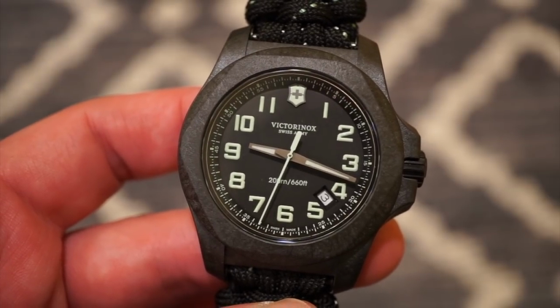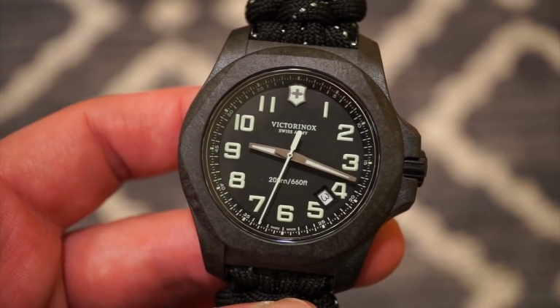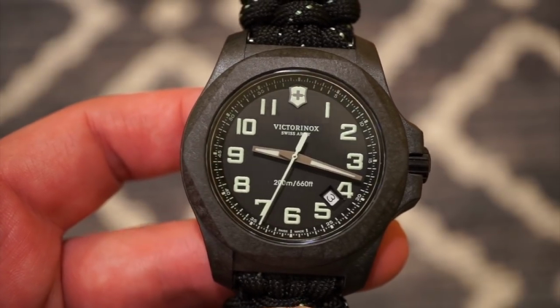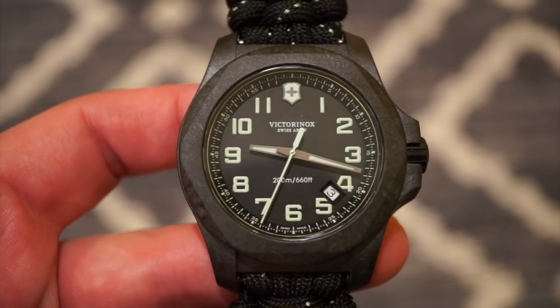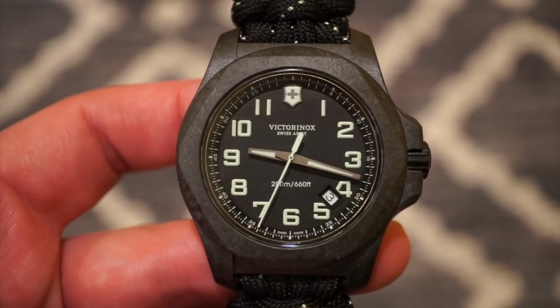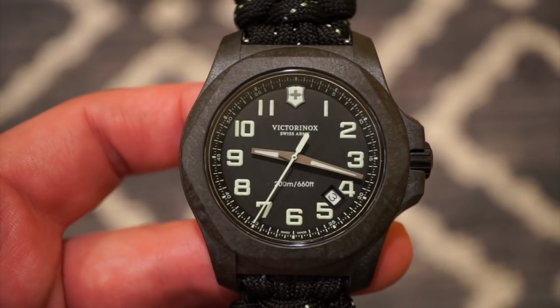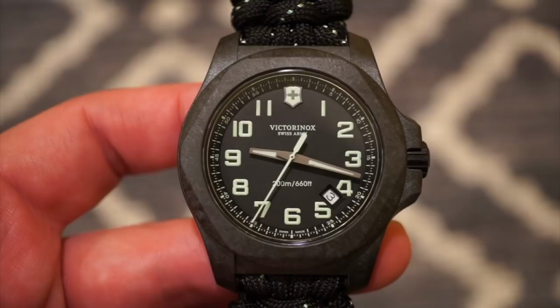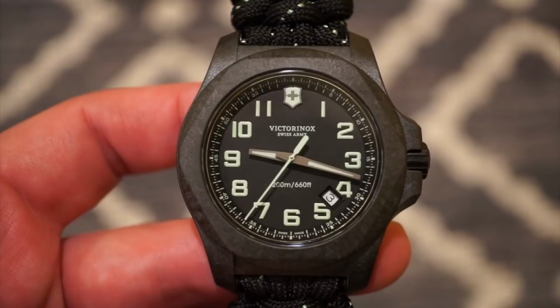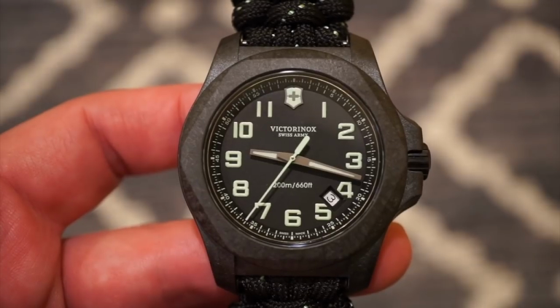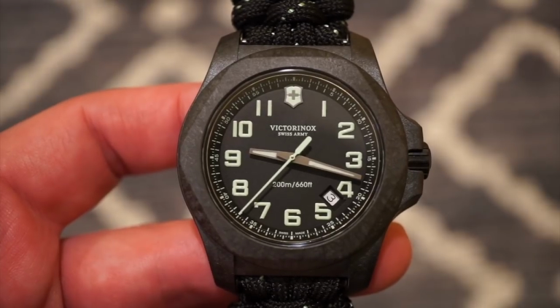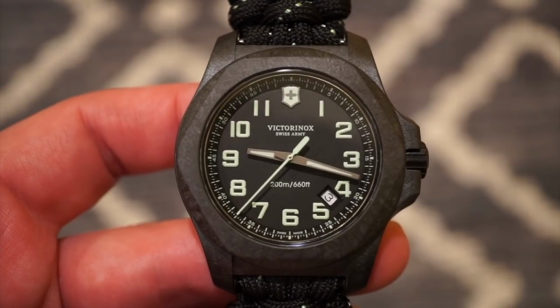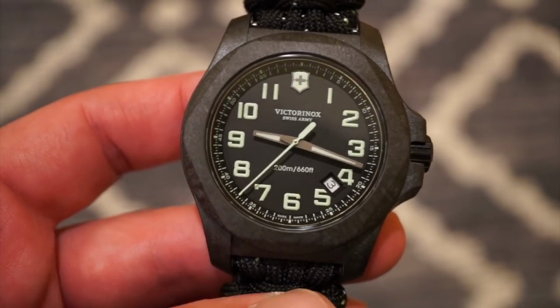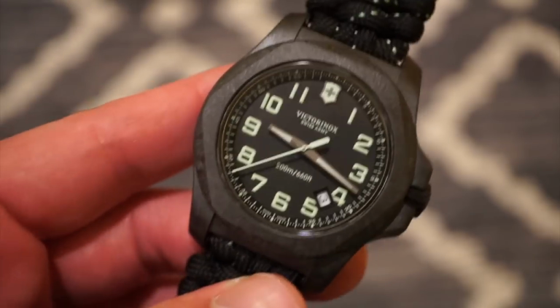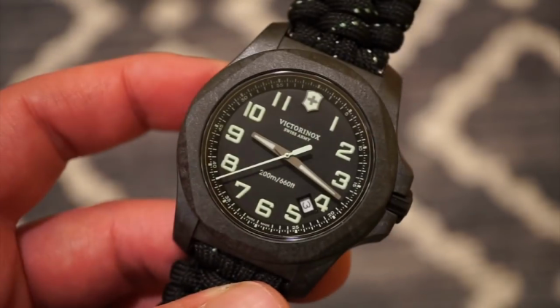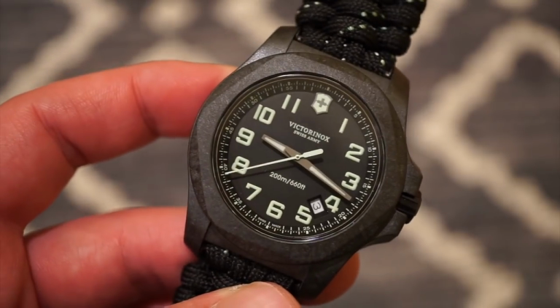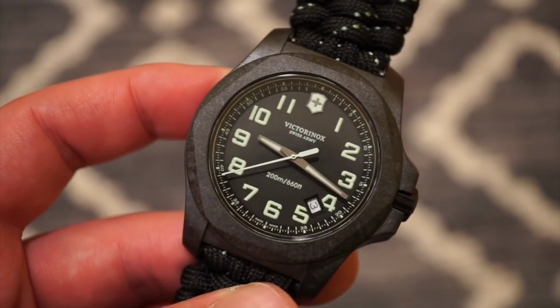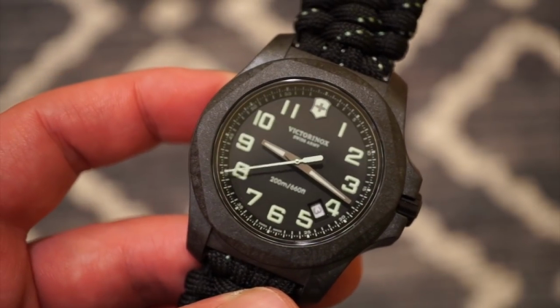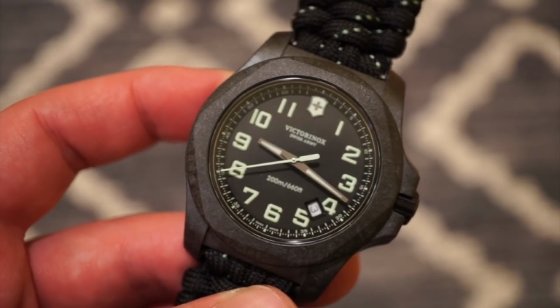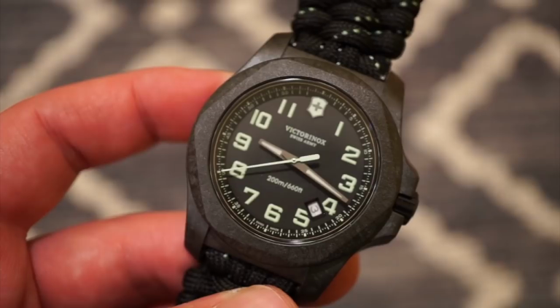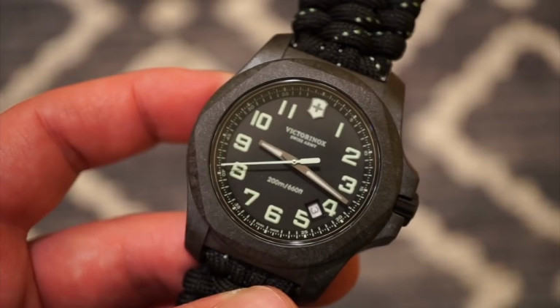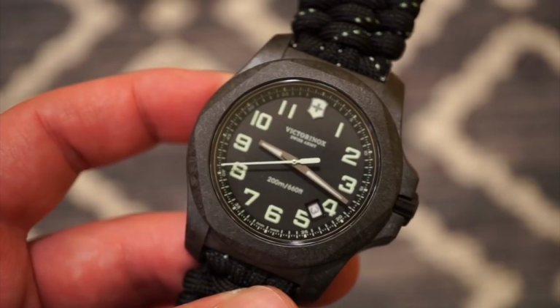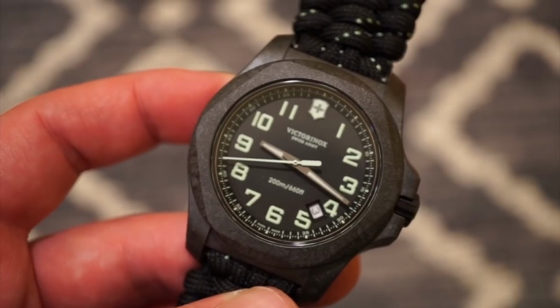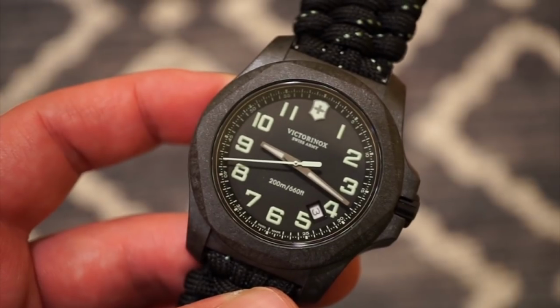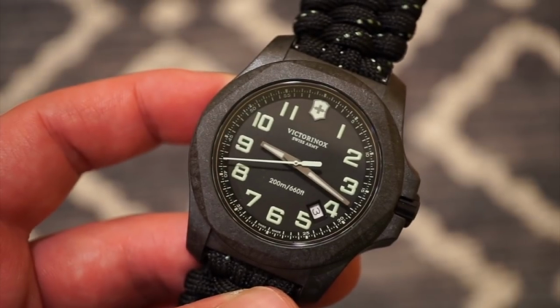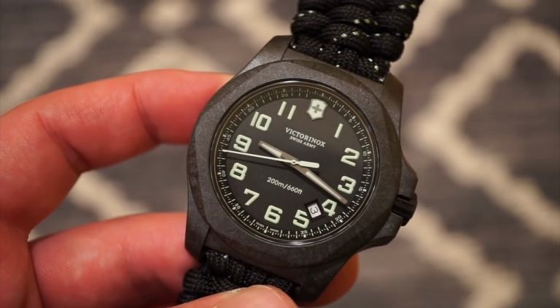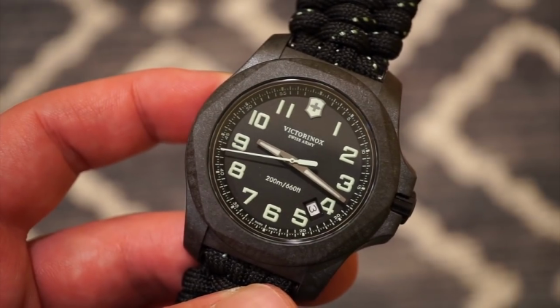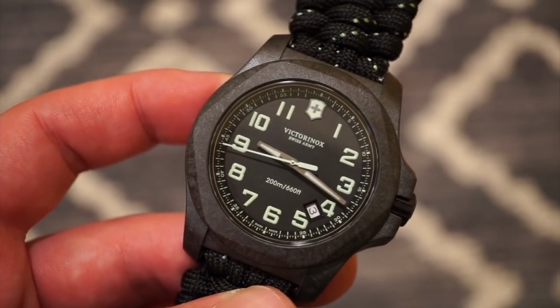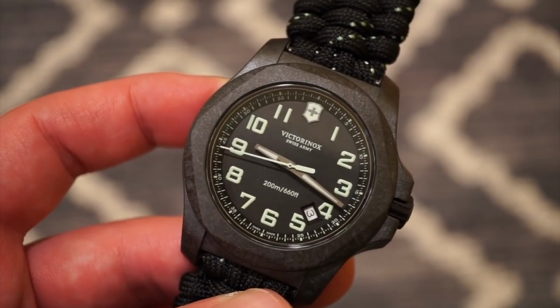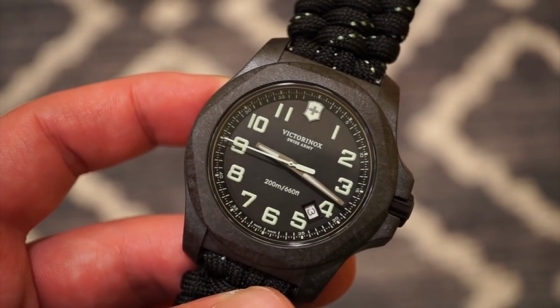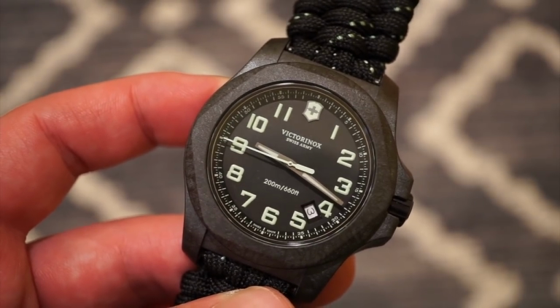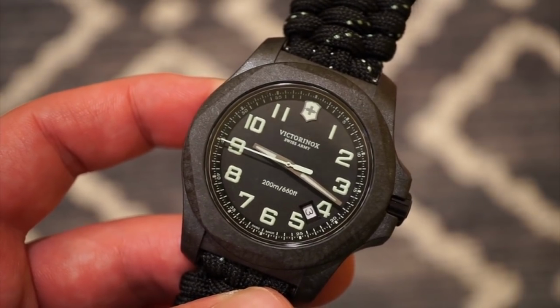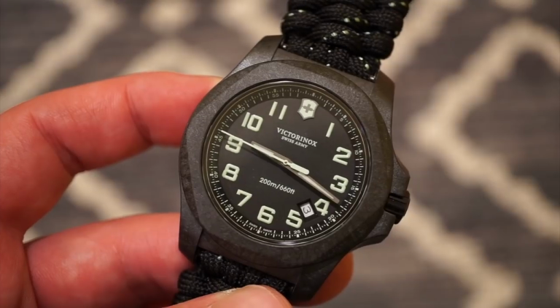This watch is running the Swiss Ronda Quartz 515, which is pretty typical in the INOX series. It has an end-of-life indicator, or EOL — so it will skip a tick, and you'll know when your battery is about to run out.